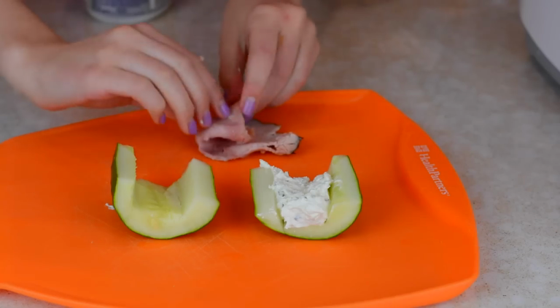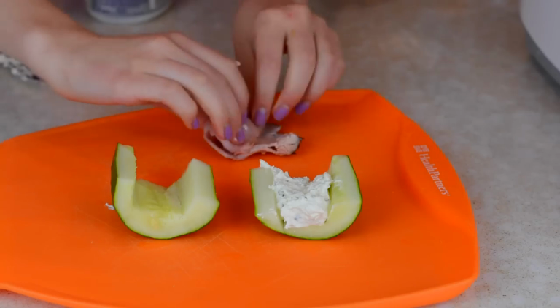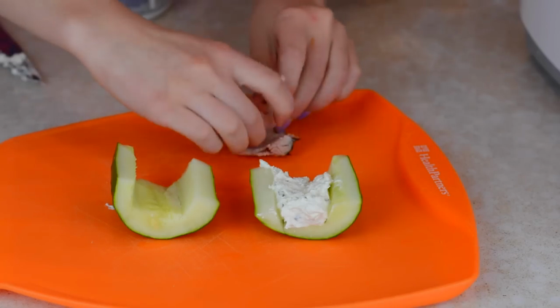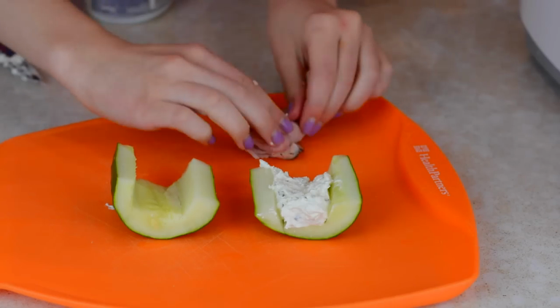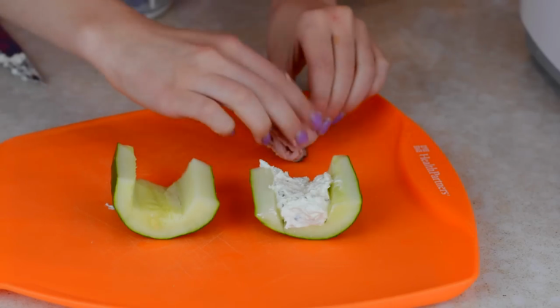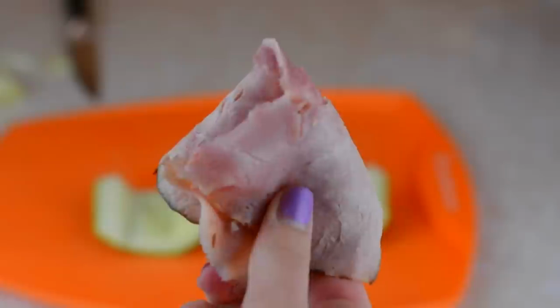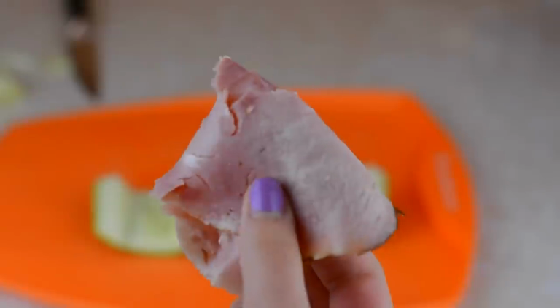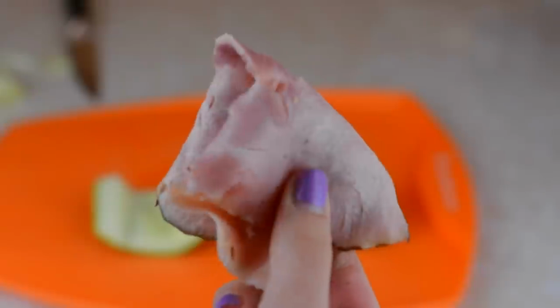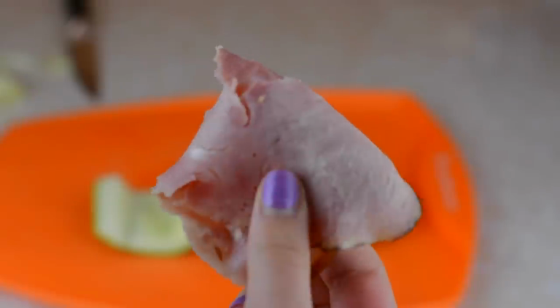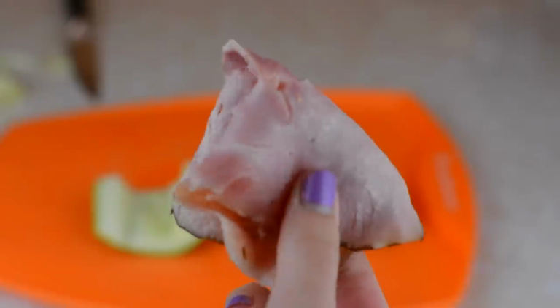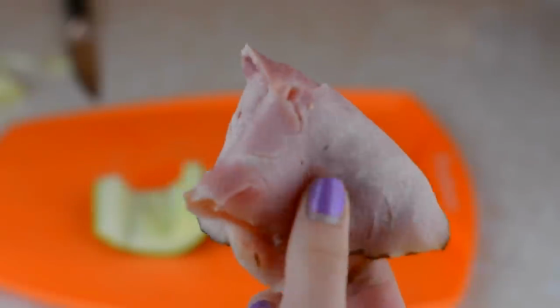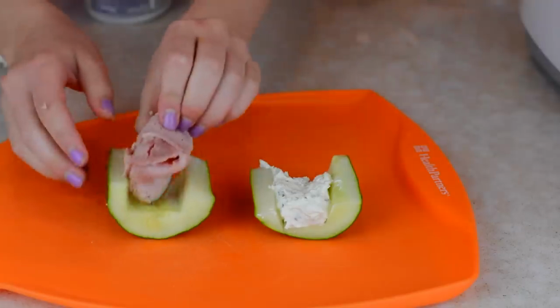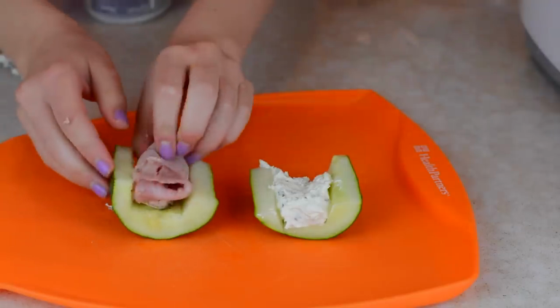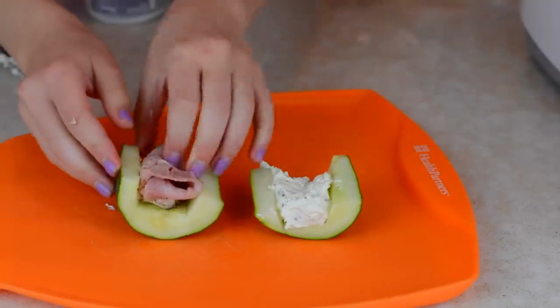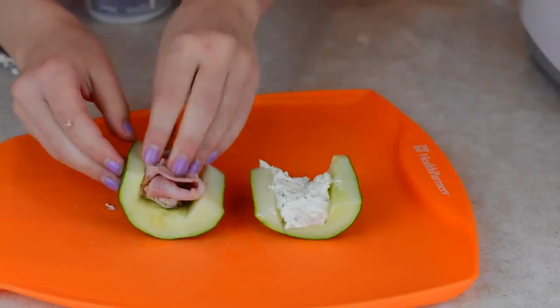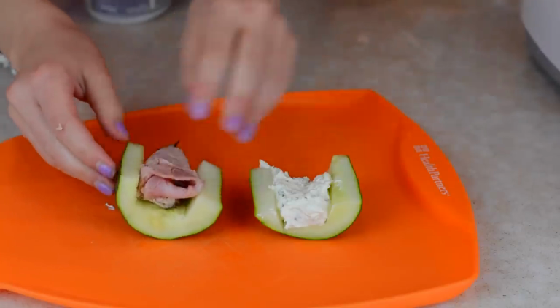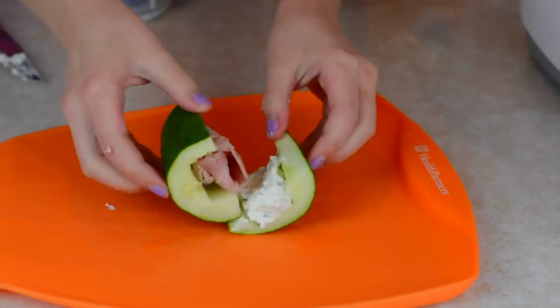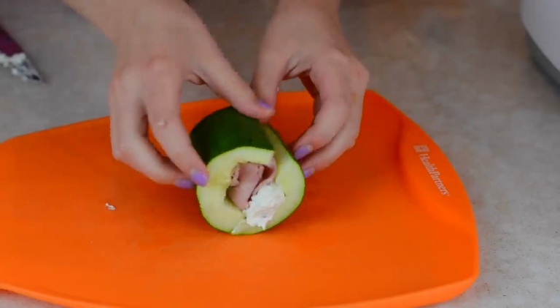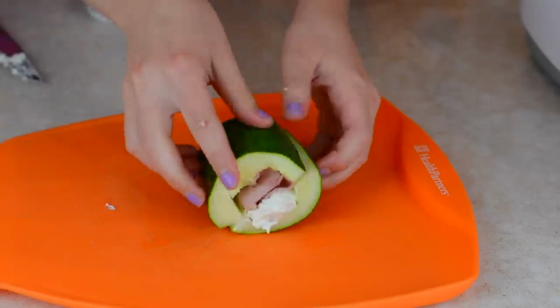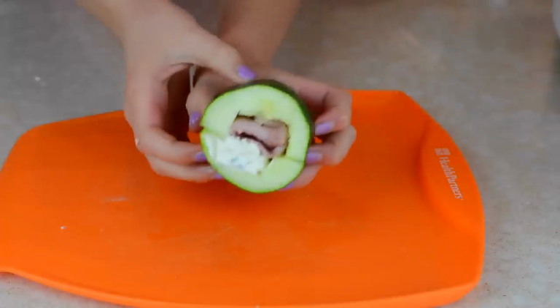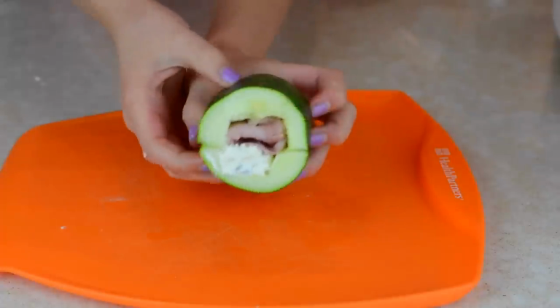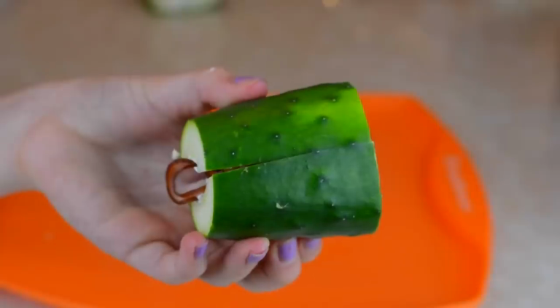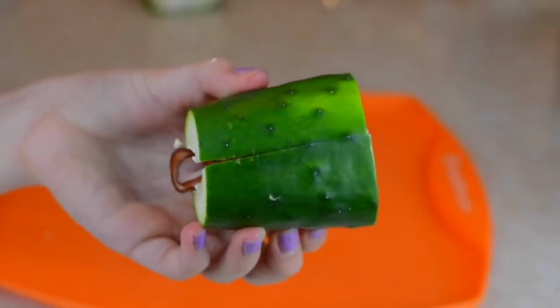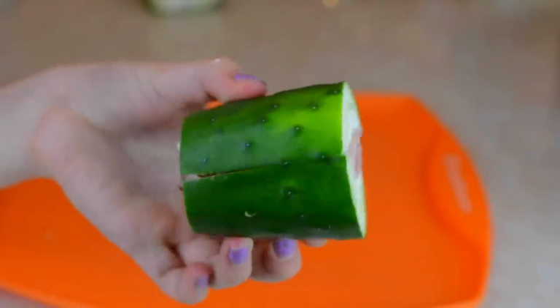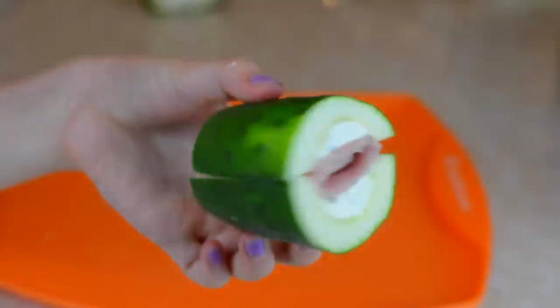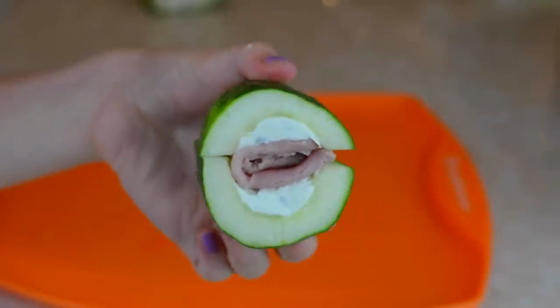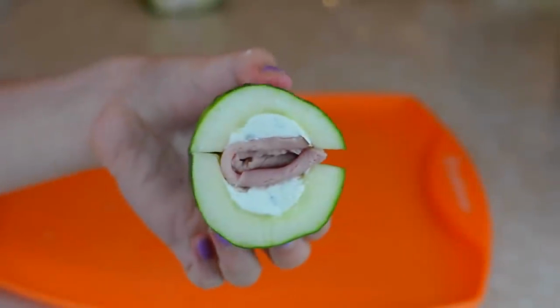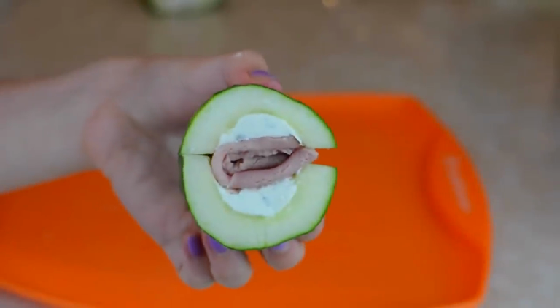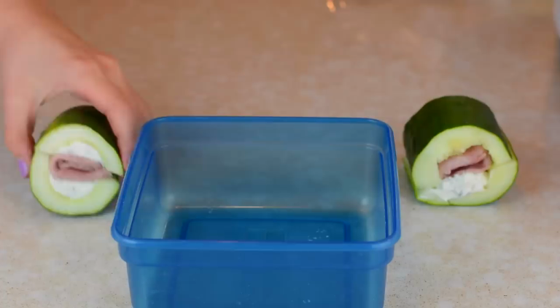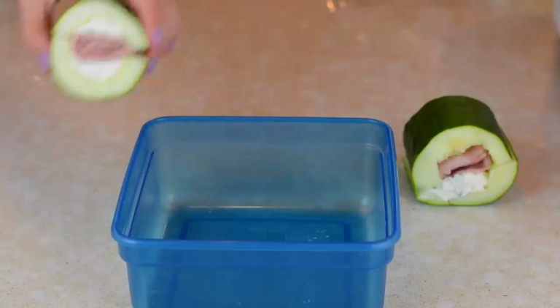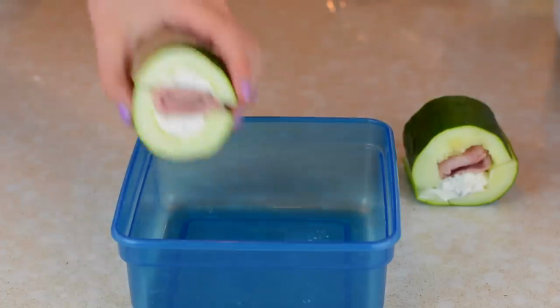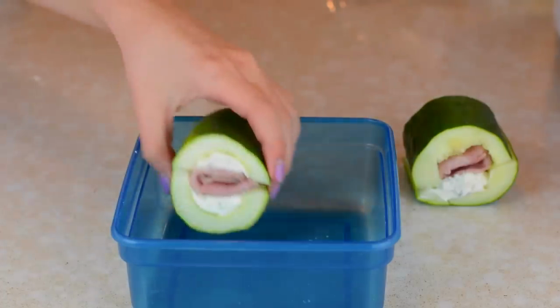Next is to take some ham and roll it up — there's no art to this or anything, I'm just rolling it up and then sticking it in the other side of my cucumber. And that is all. I think it's so cute and so delicious — you guys have to try it out.